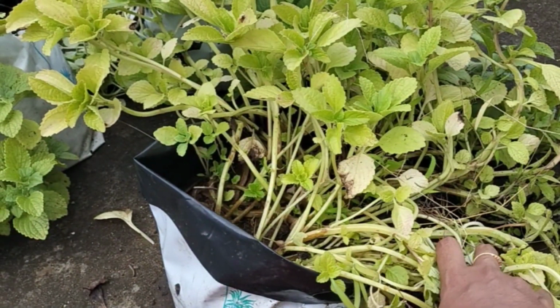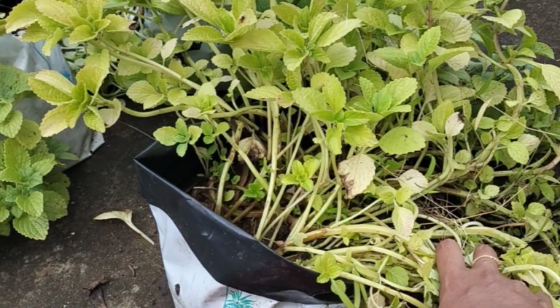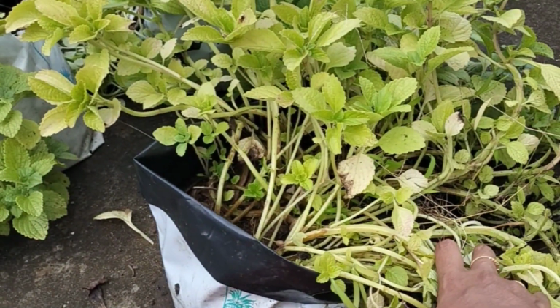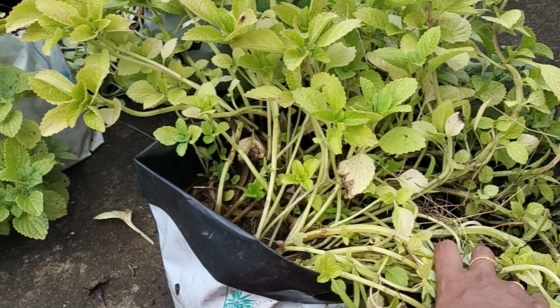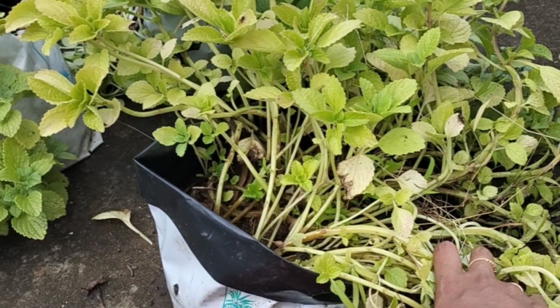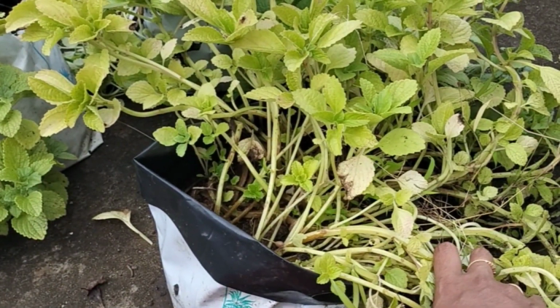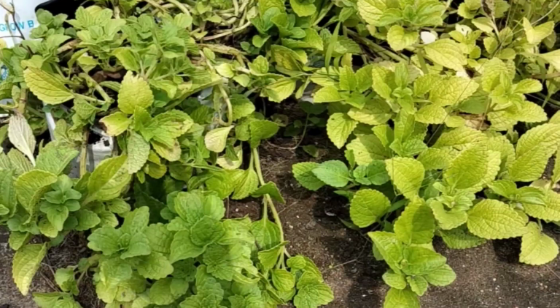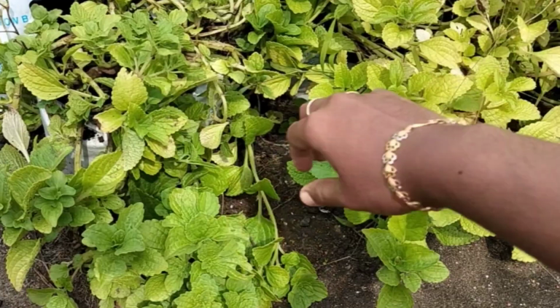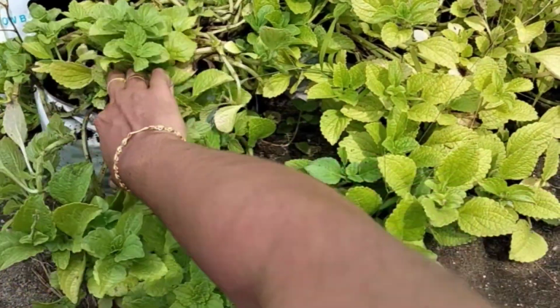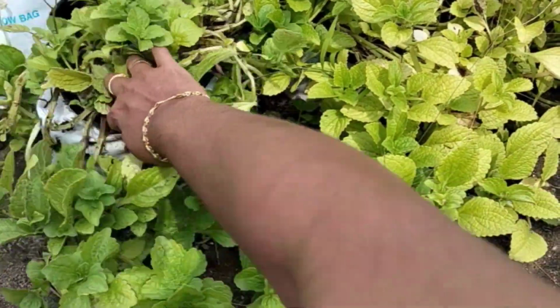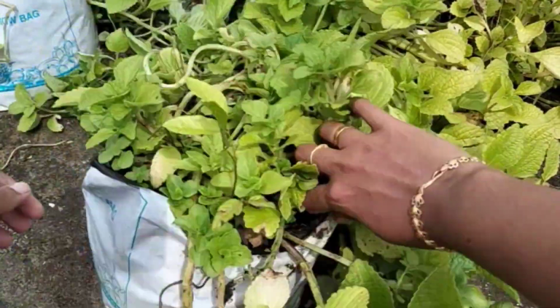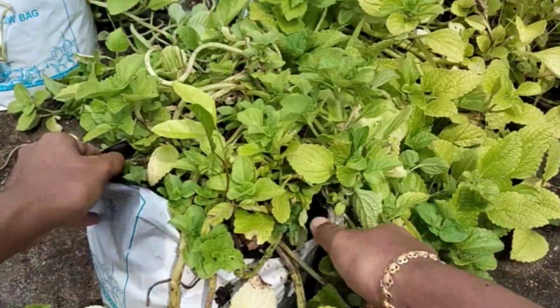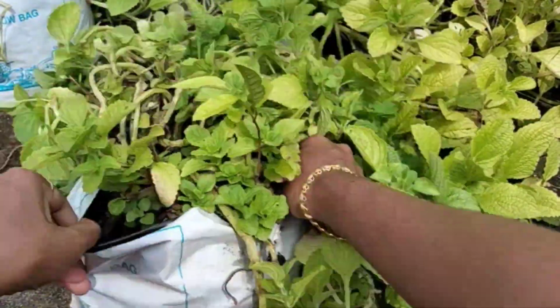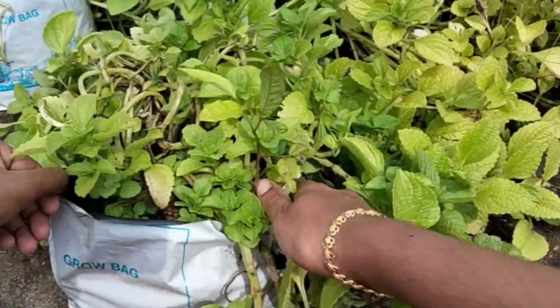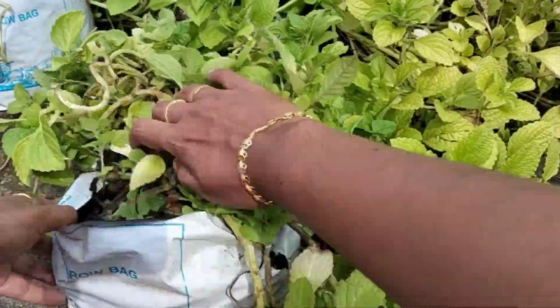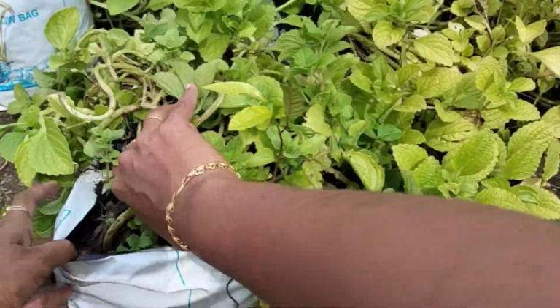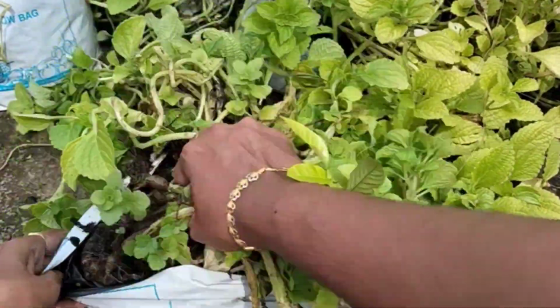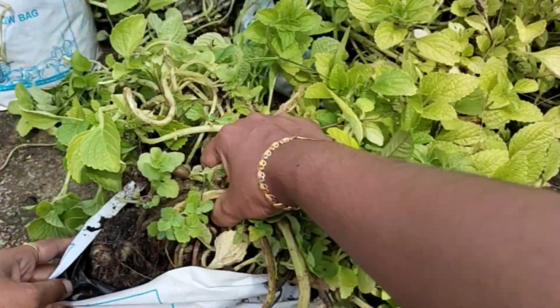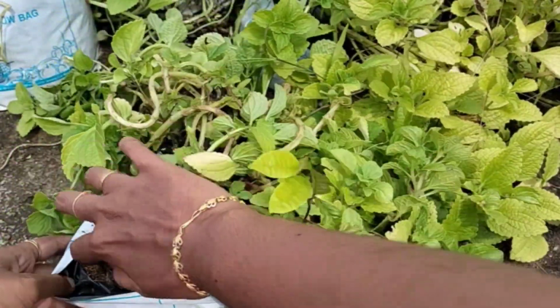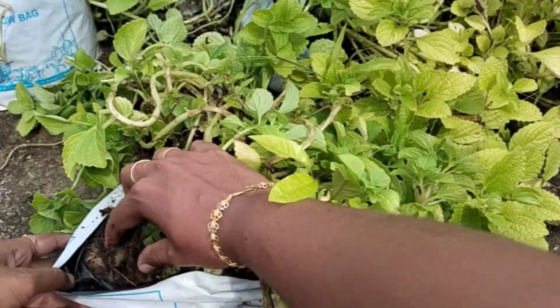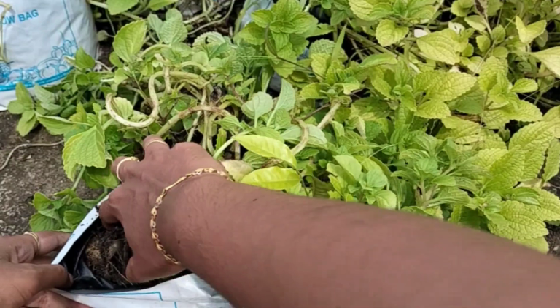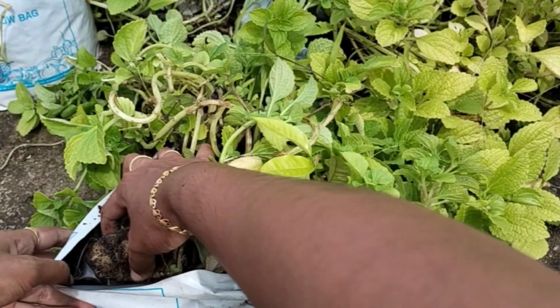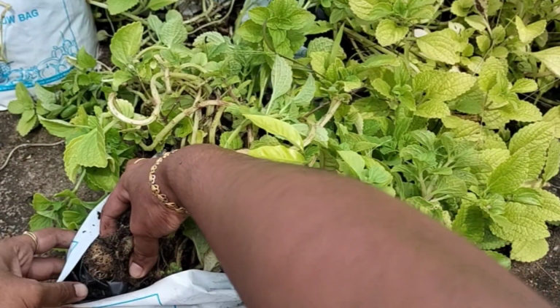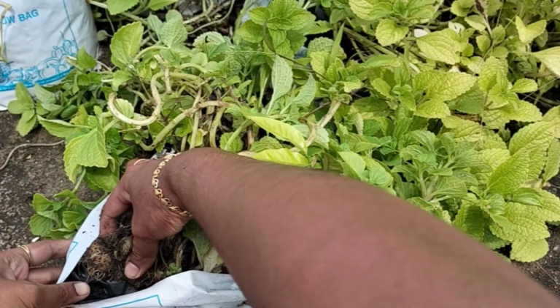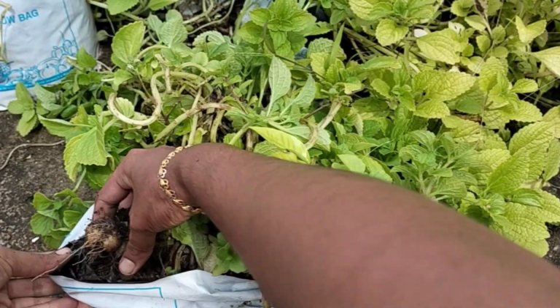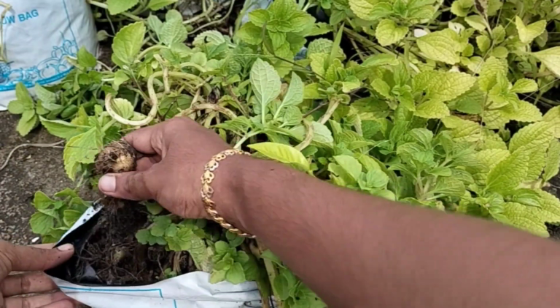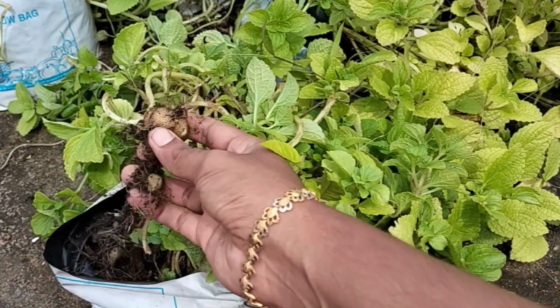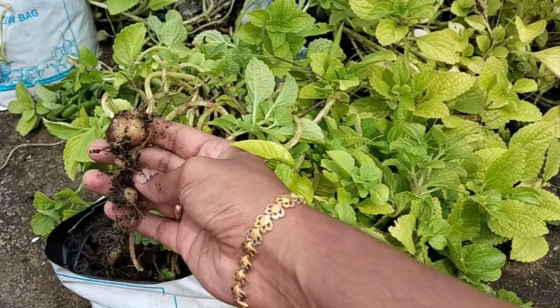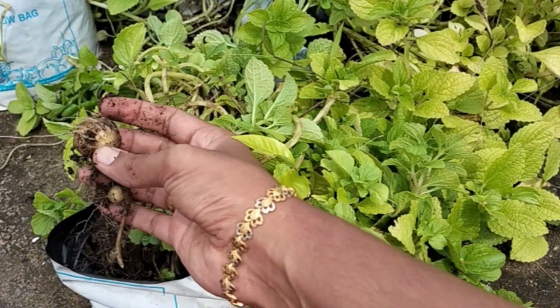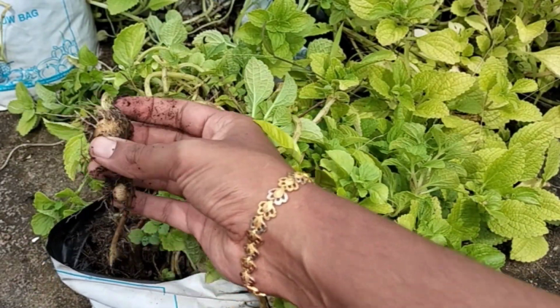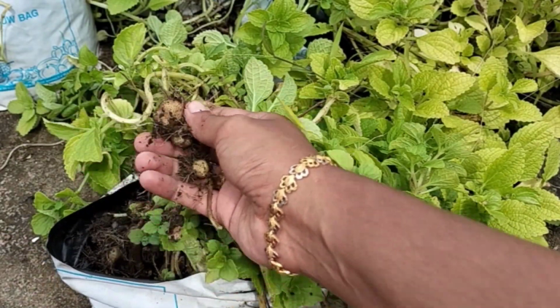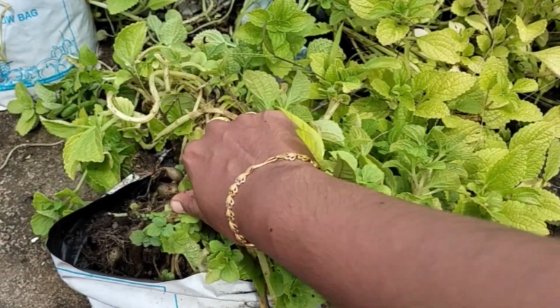If you want to know any more, you can check out the color in this video. It is not a color, but you can see that color is not a color. Because of this color we have to check out the color.